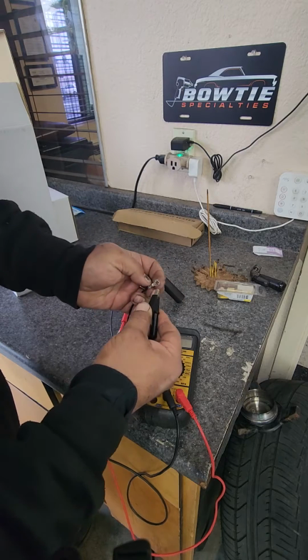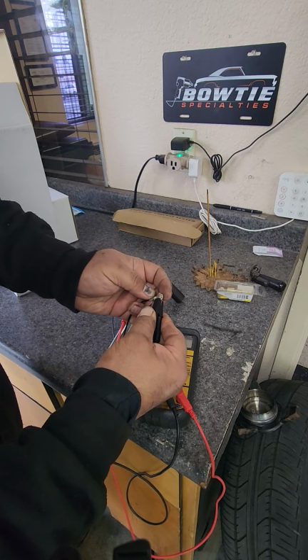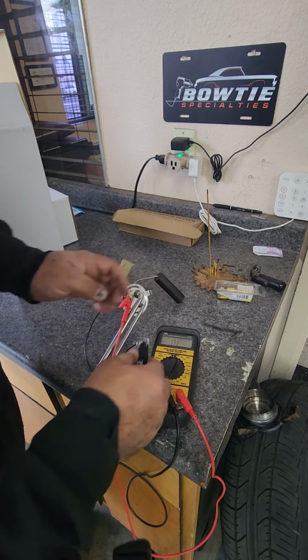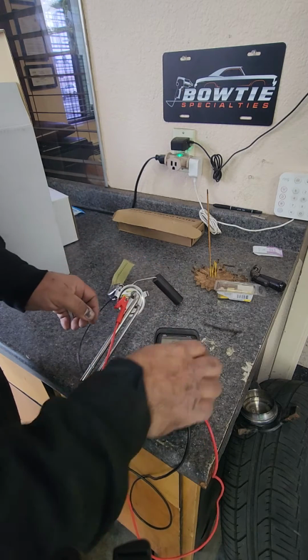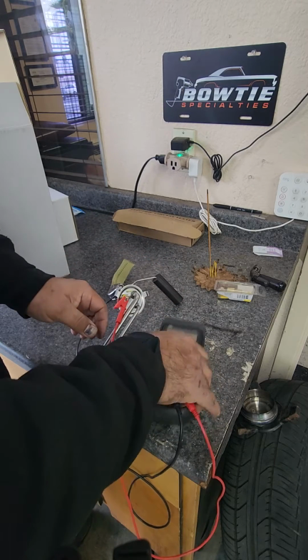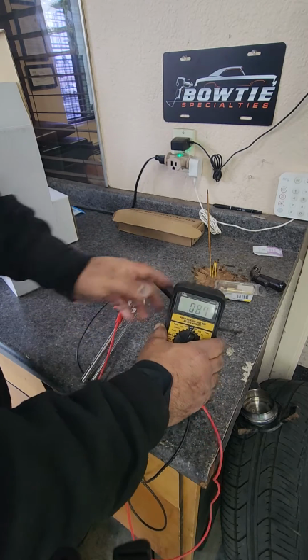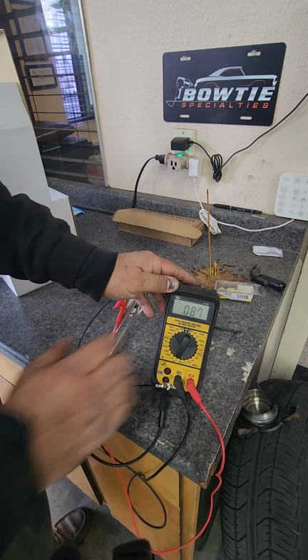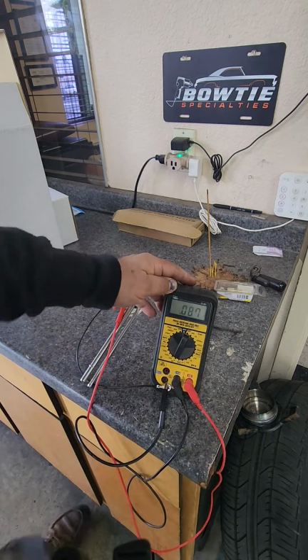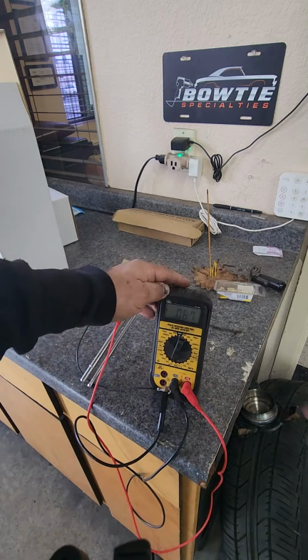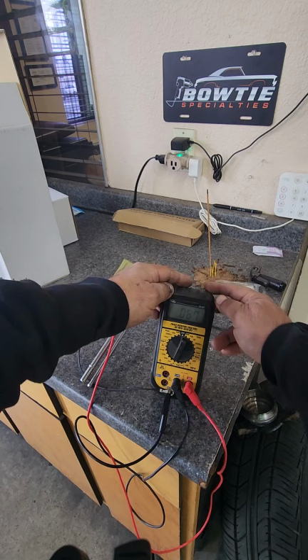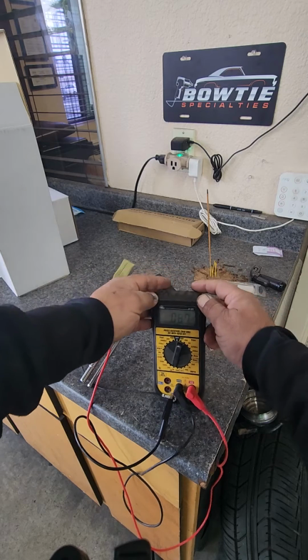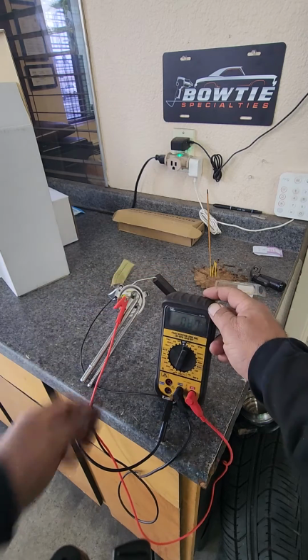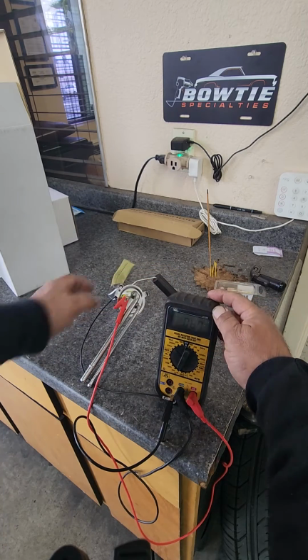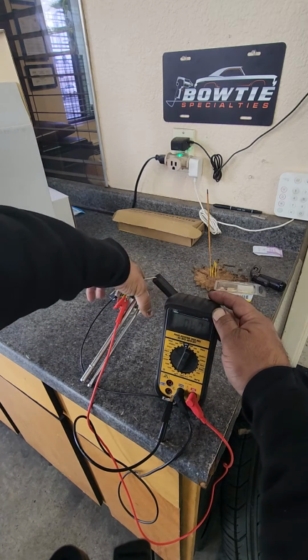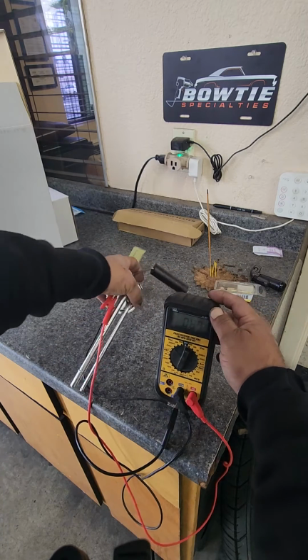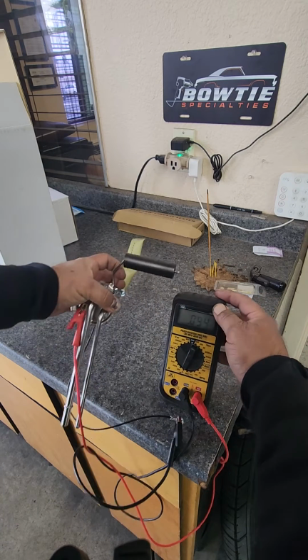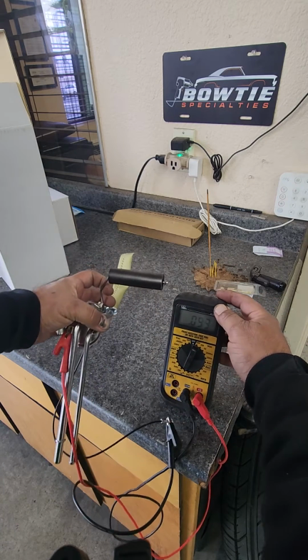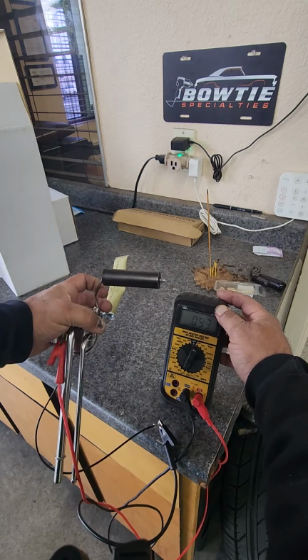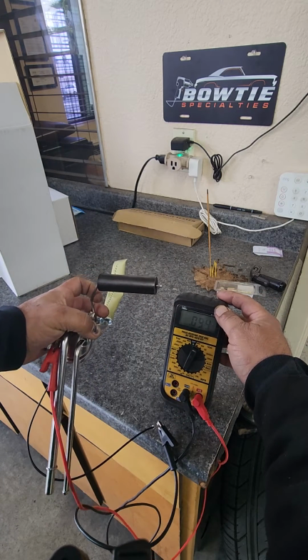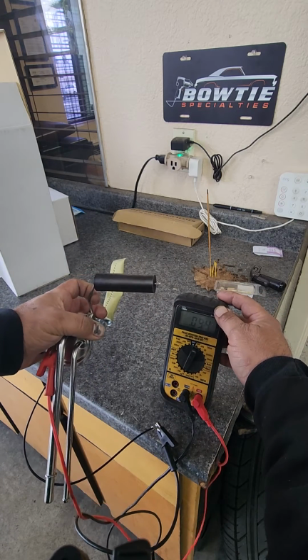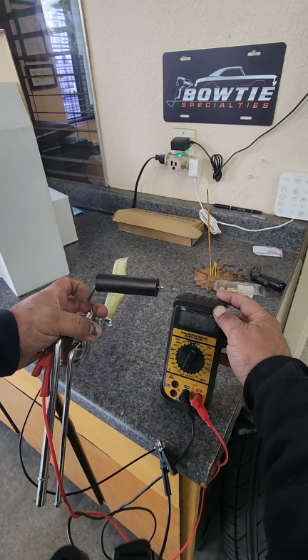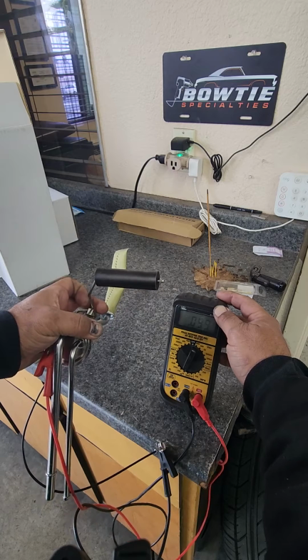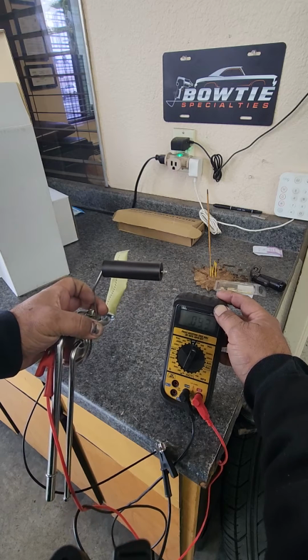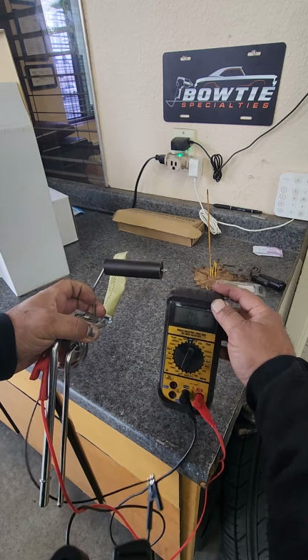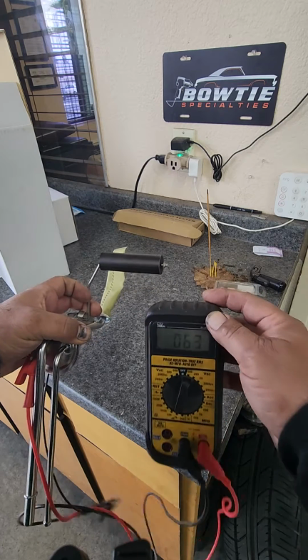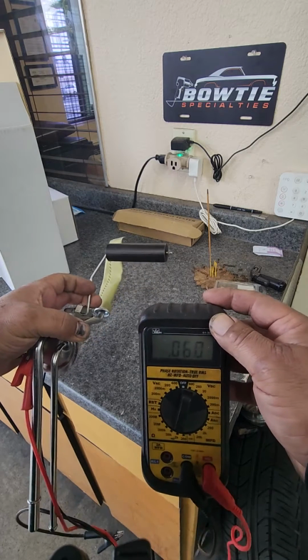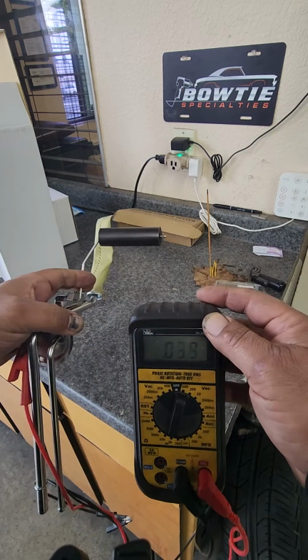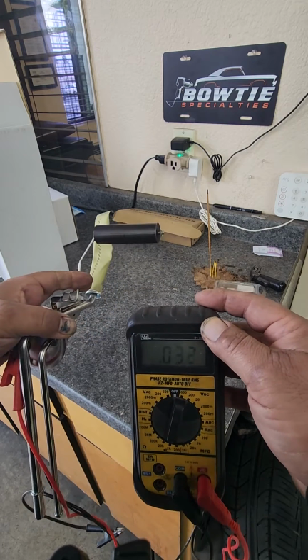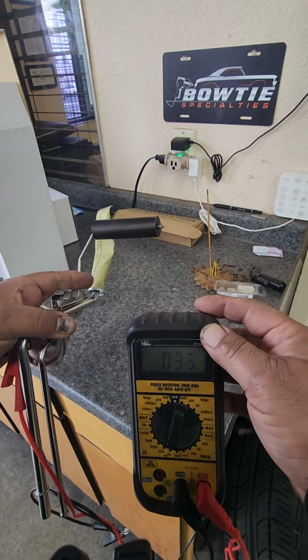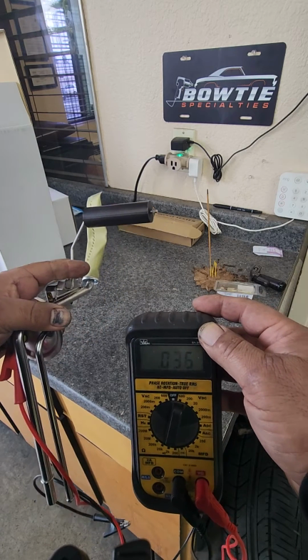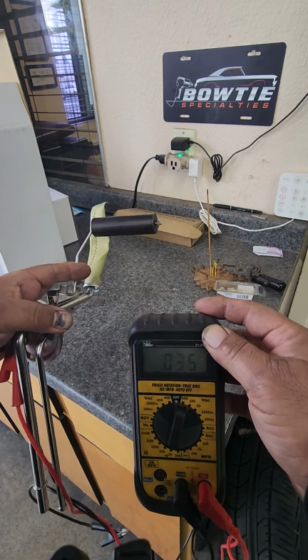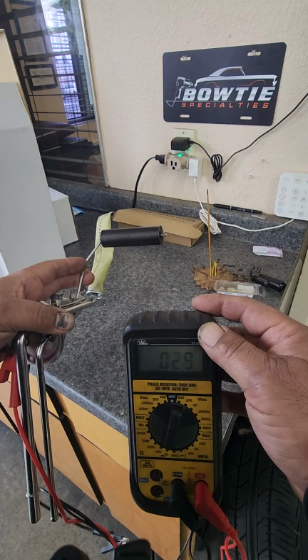The other probe goes on the negative side — you can go on the housing or here, it doesn't matter. Right there you can see we've got our reading. This is 90 ohms, so that's when the tank is completely full. Now I'm gonna slide this down and we're gonna watch it go all the way down to zero, showing it's empty.